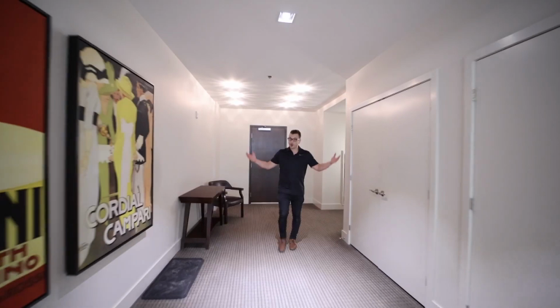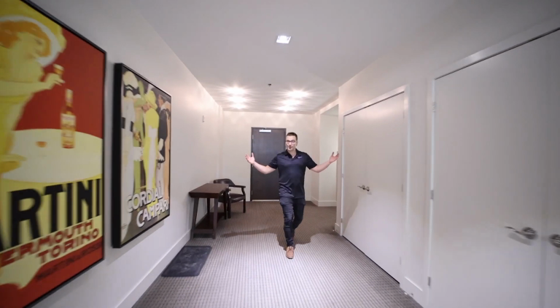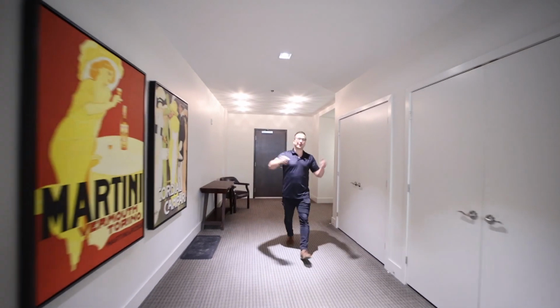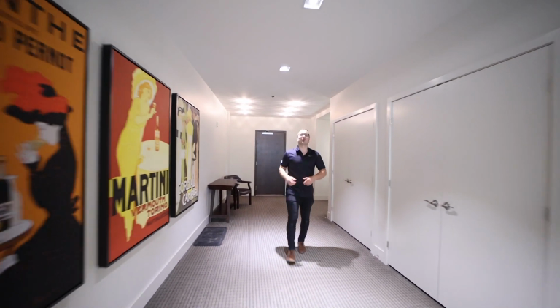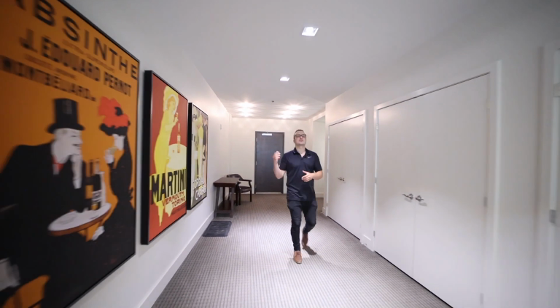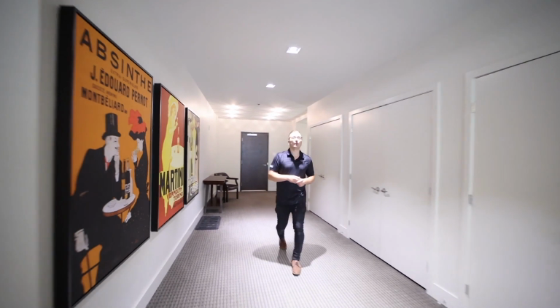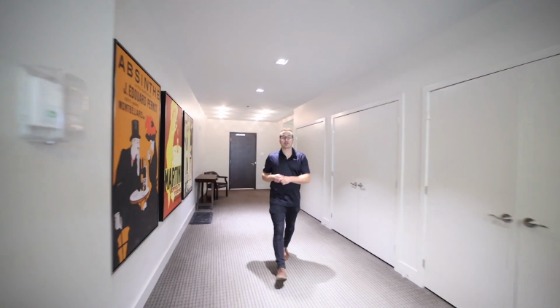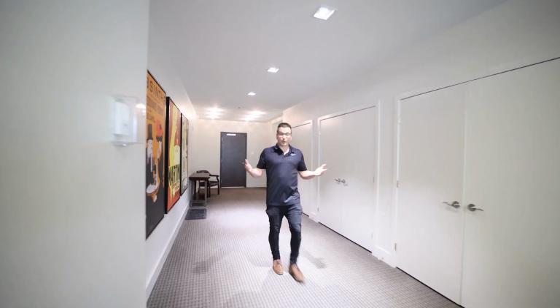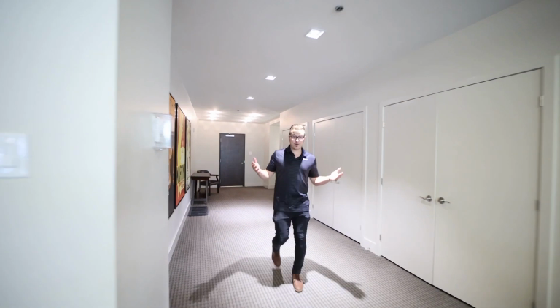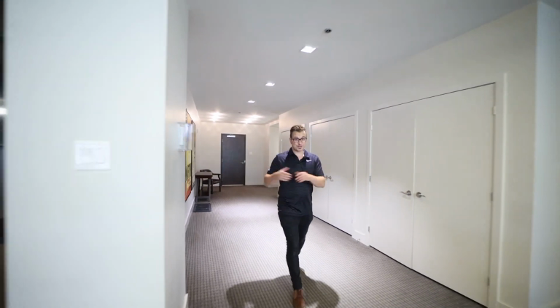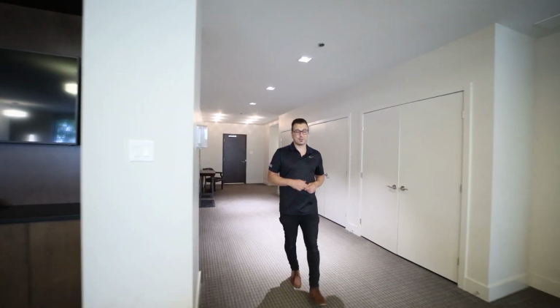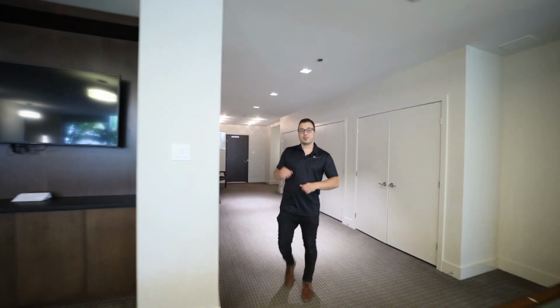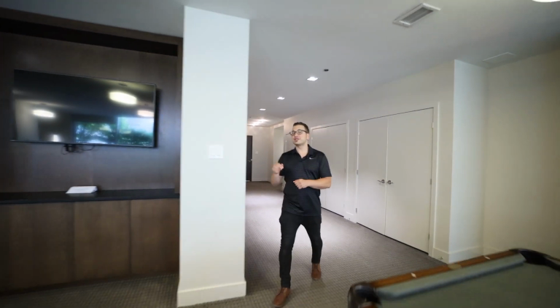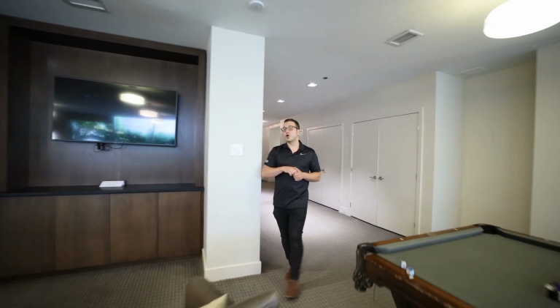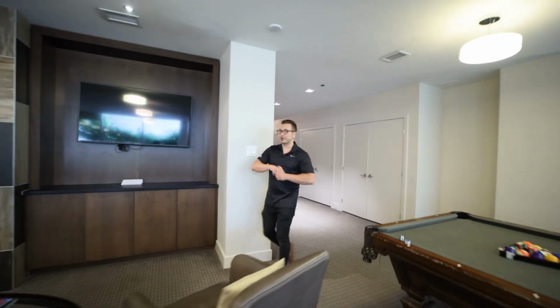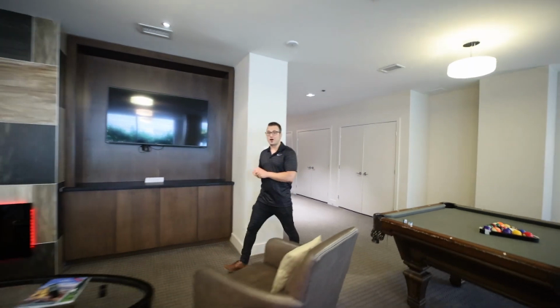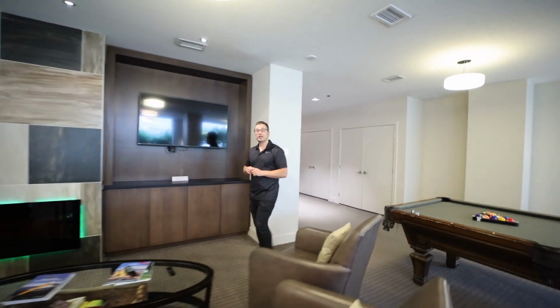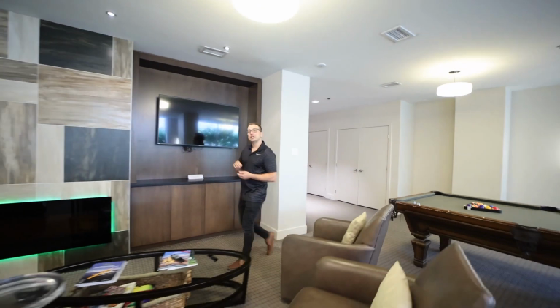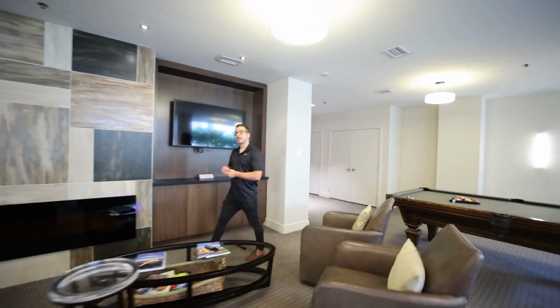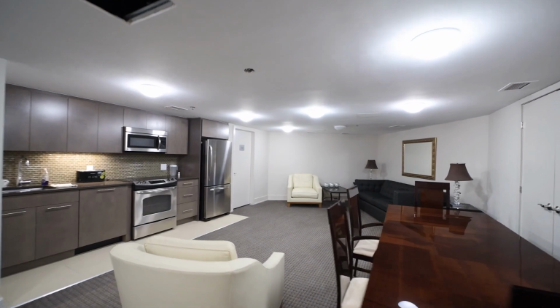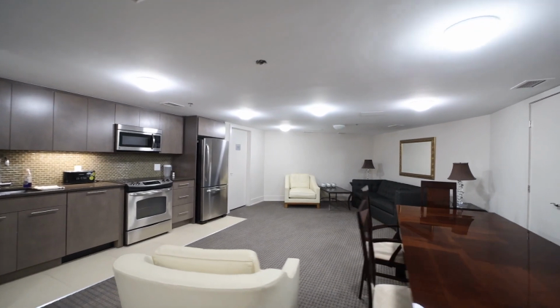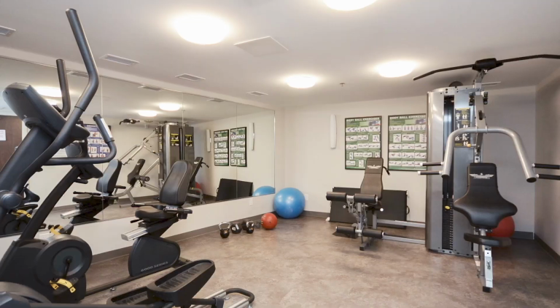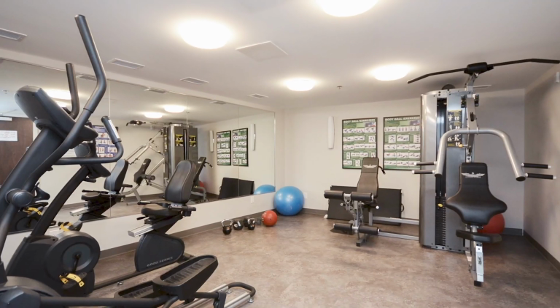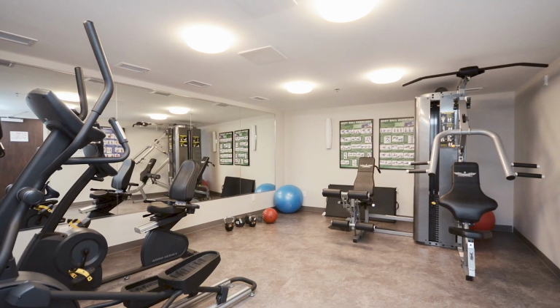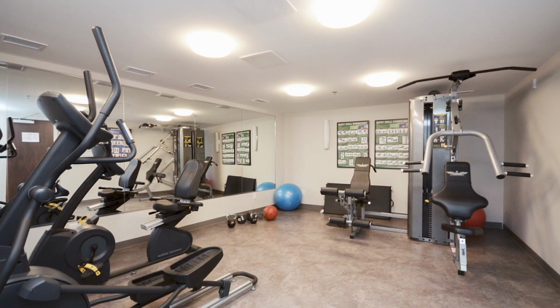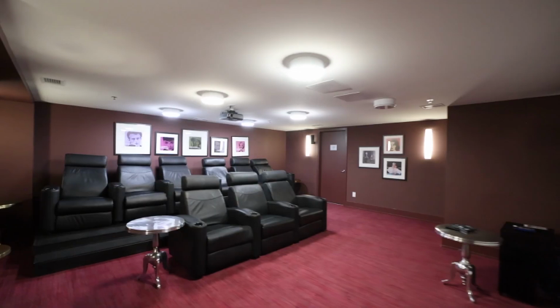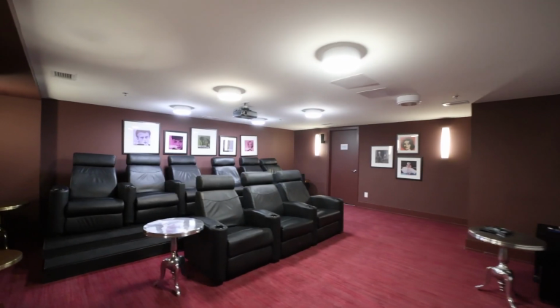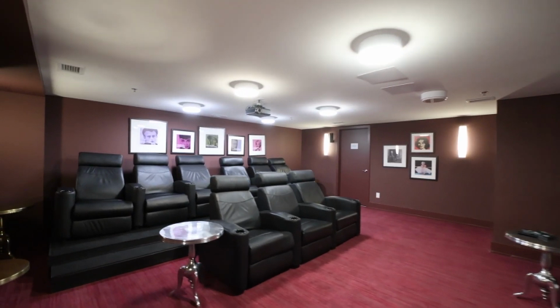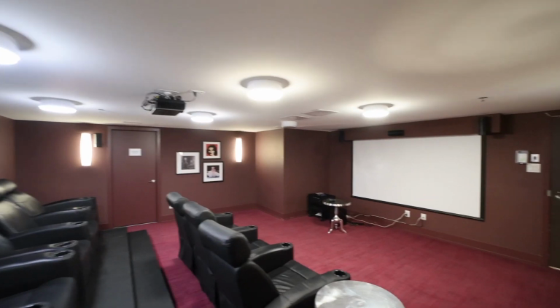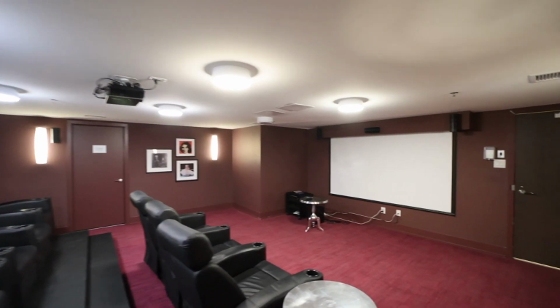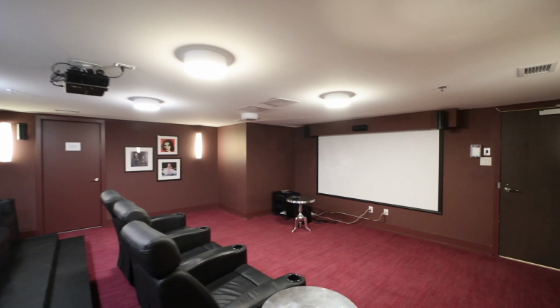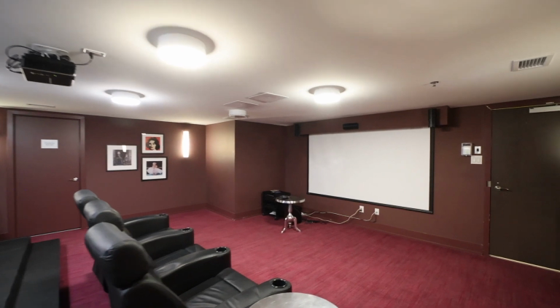Welcome to the party room — perfect for hosting all your big events or just hanging out and having a good time. But this isn't all this condo has to offer. Each building has its own smaller party room, workout facility, and private theater for watching a movie or catching the big game.